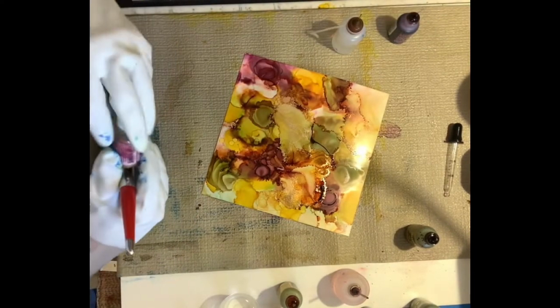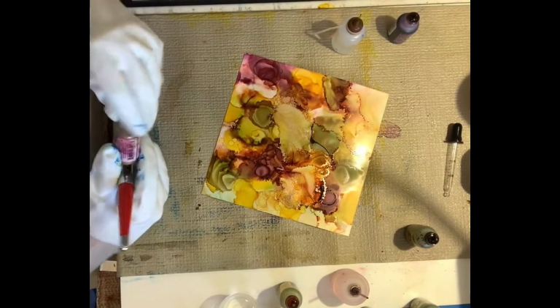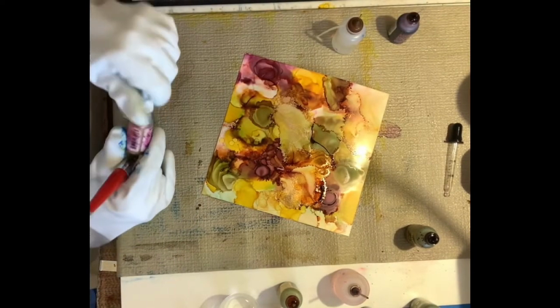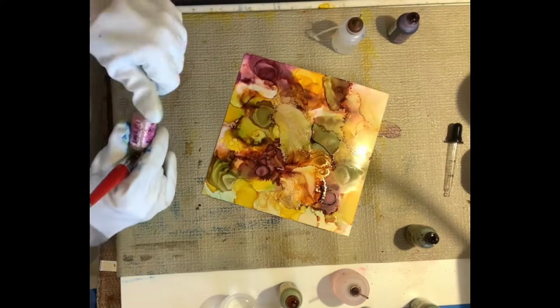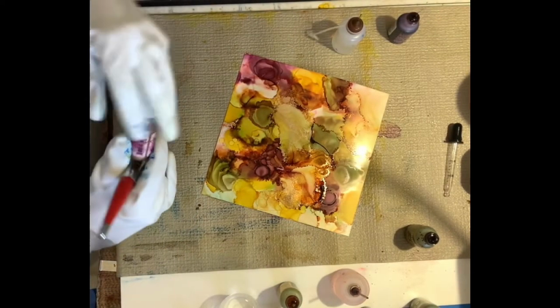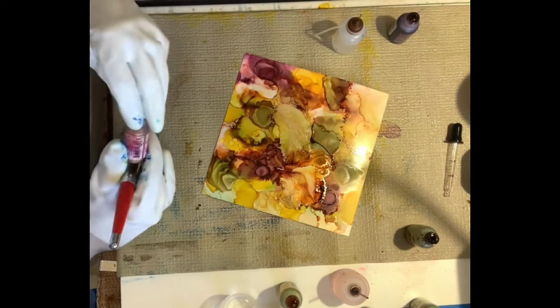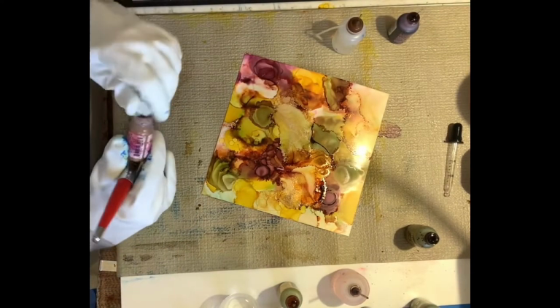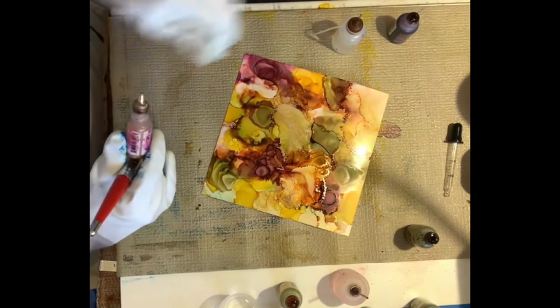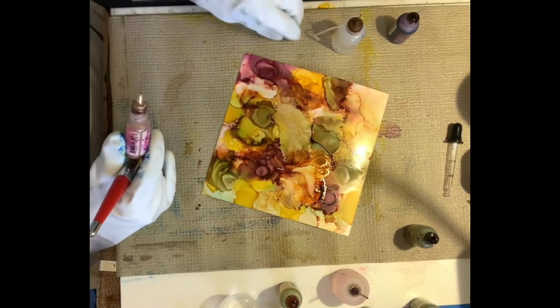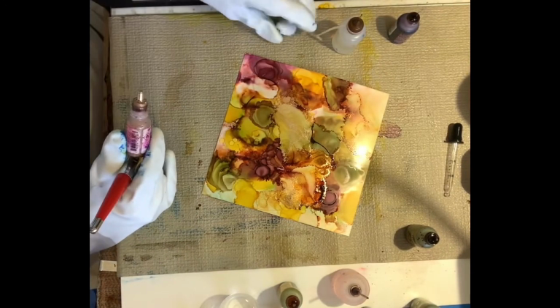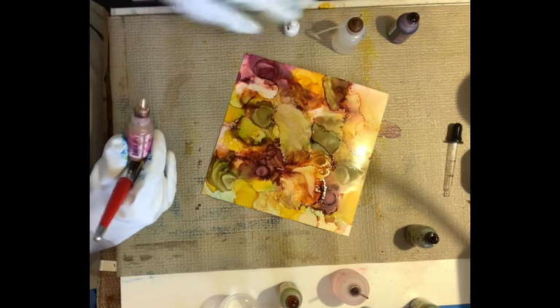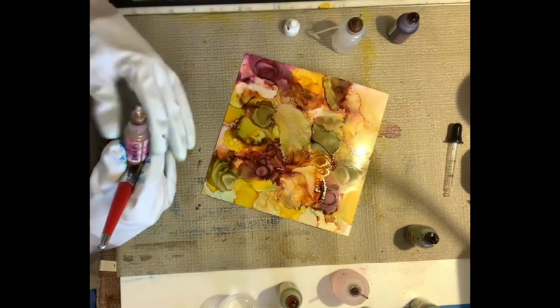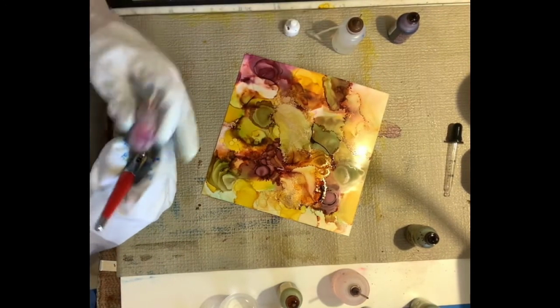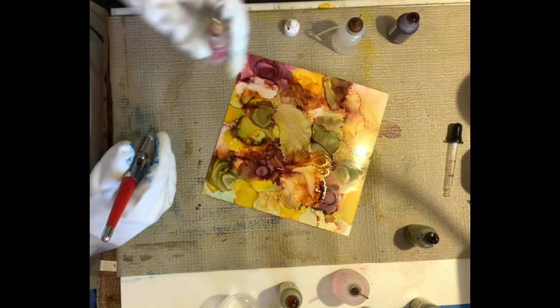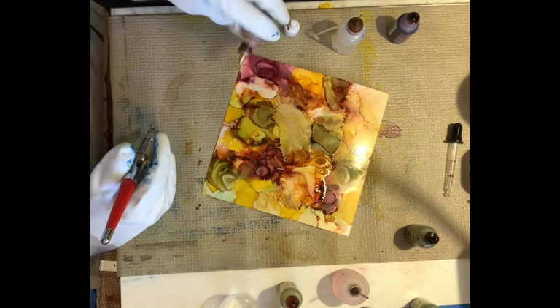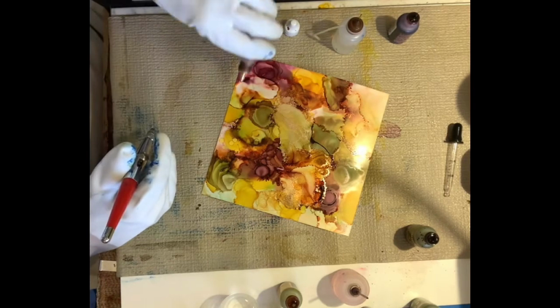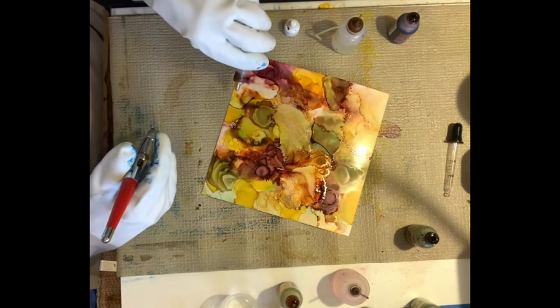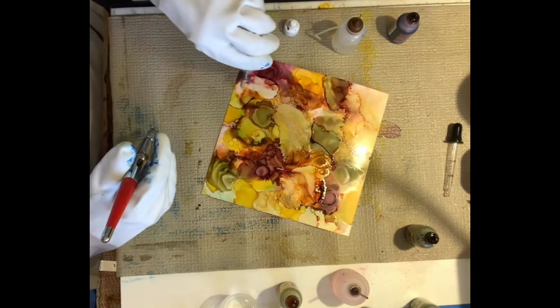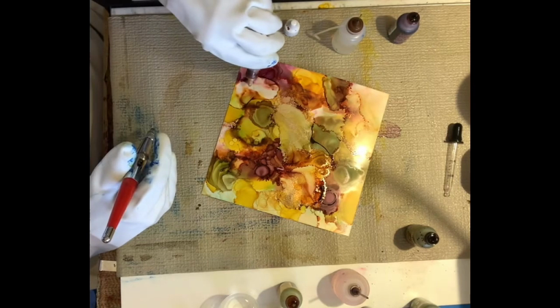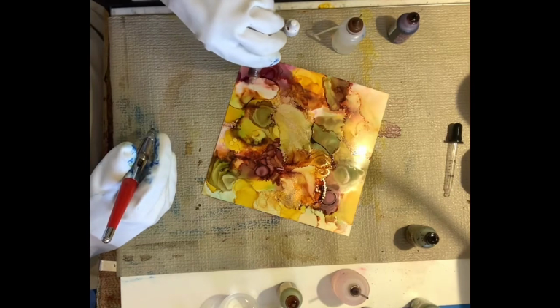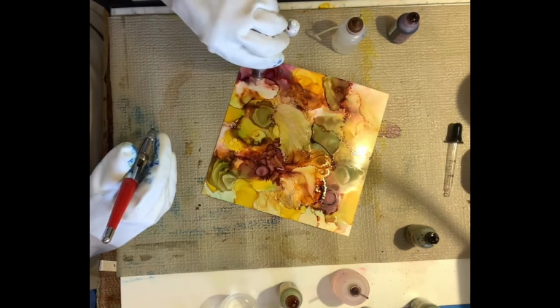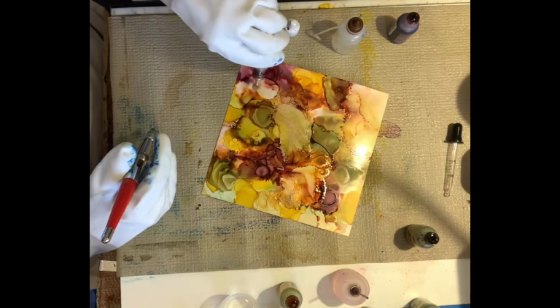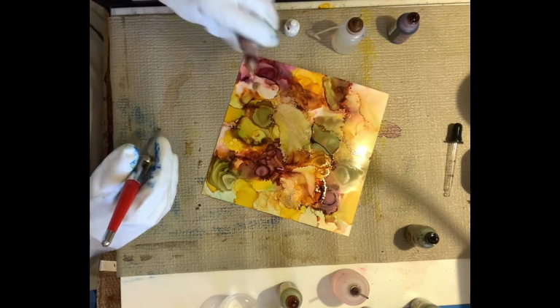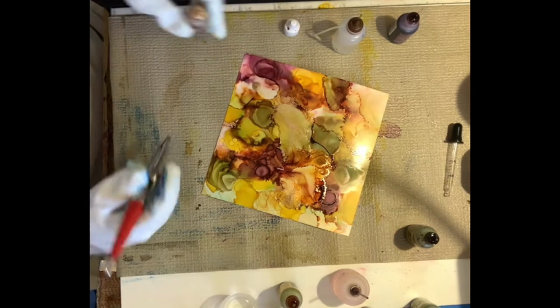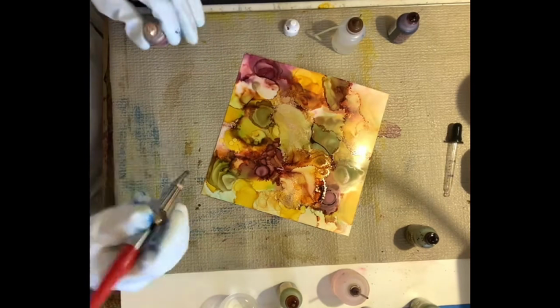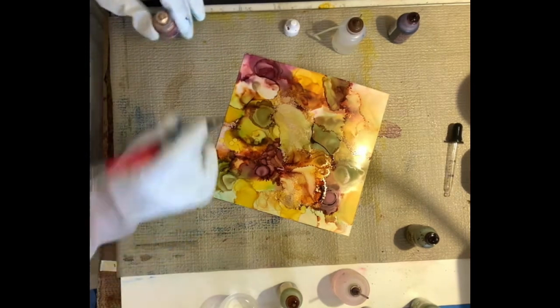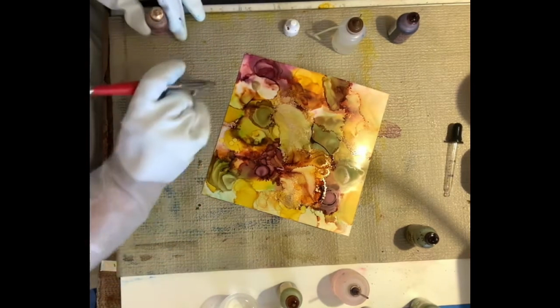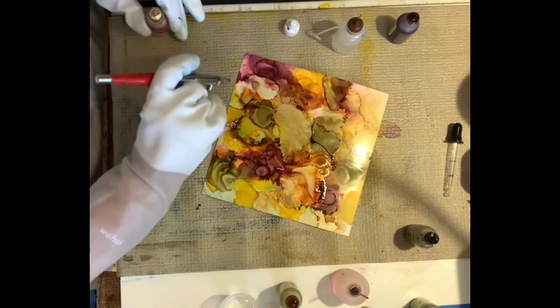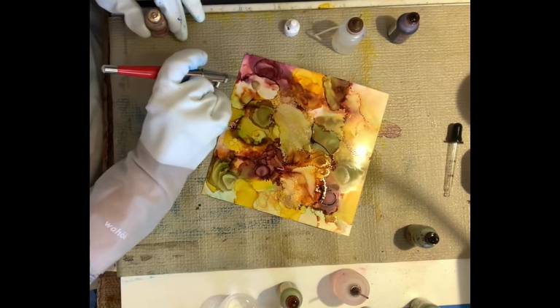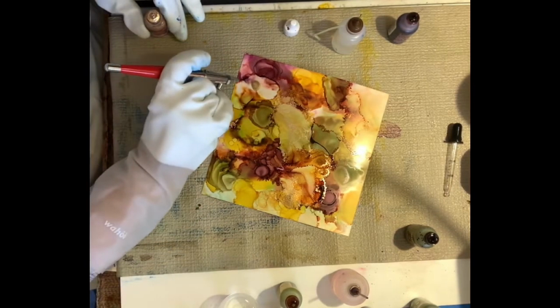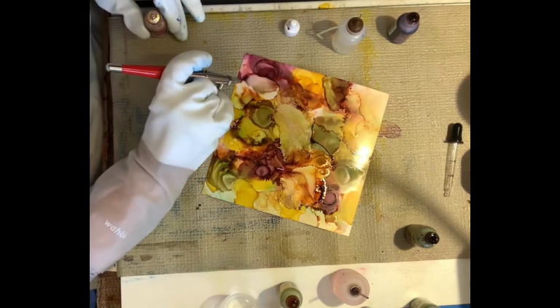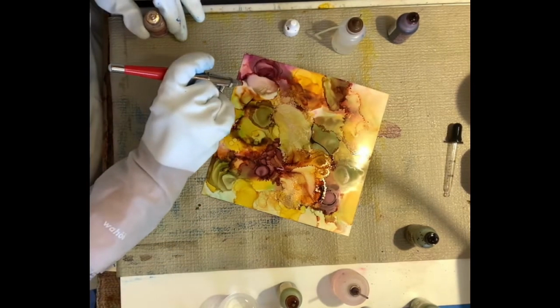I make a habit of putting the lid back on the brass as soon as I take it off, because they dry out a little faster than the other inks do.